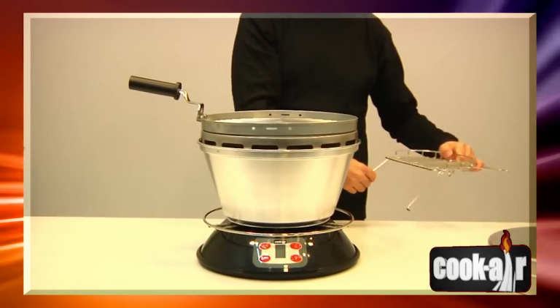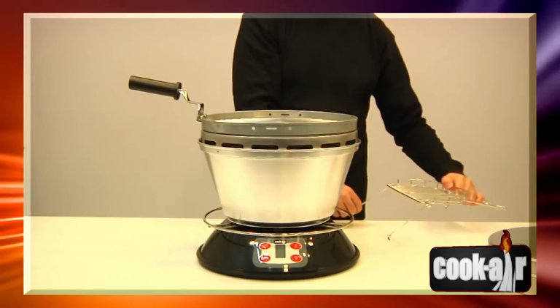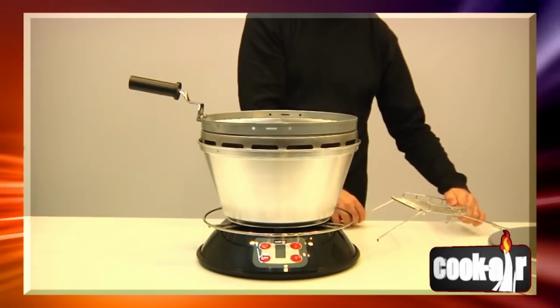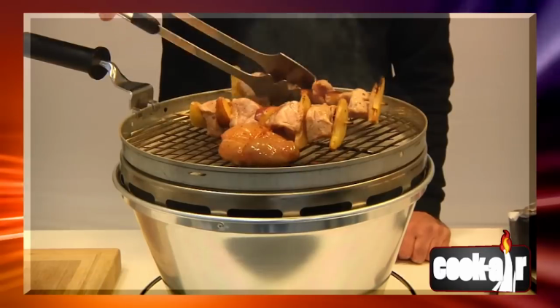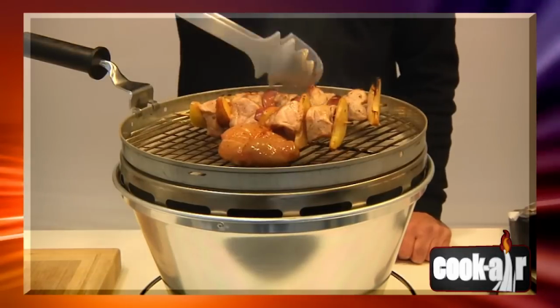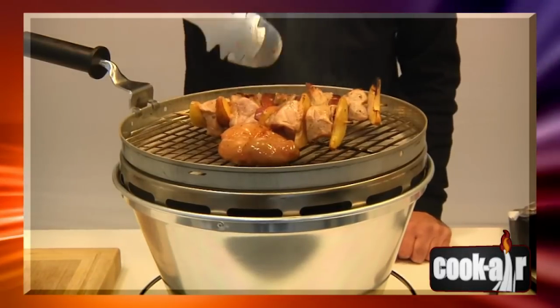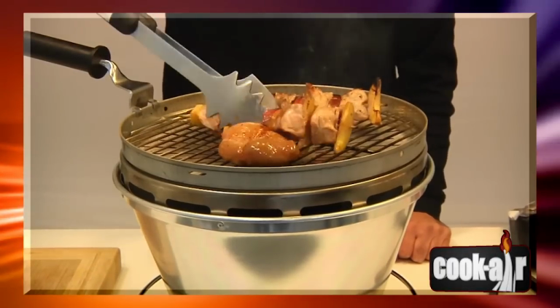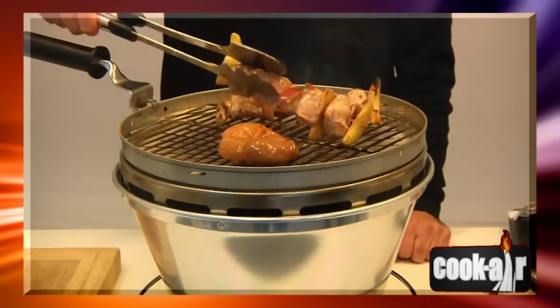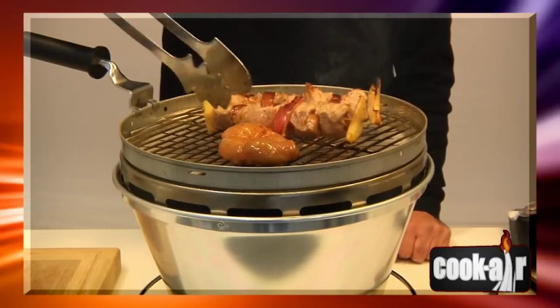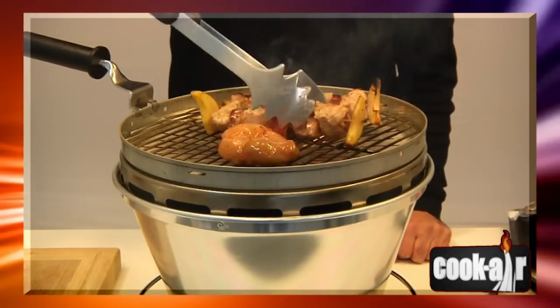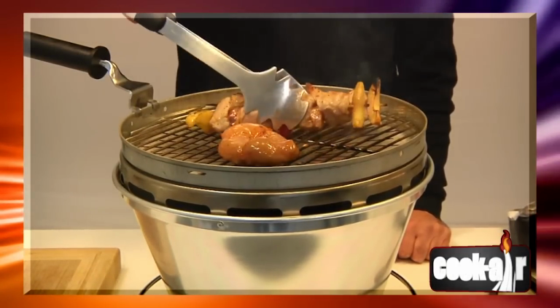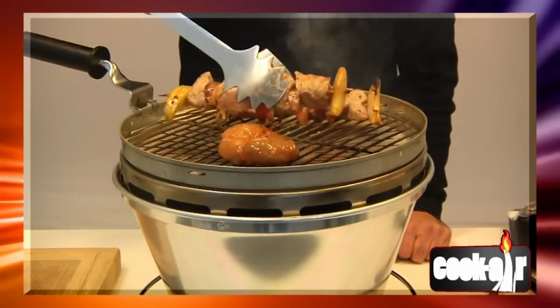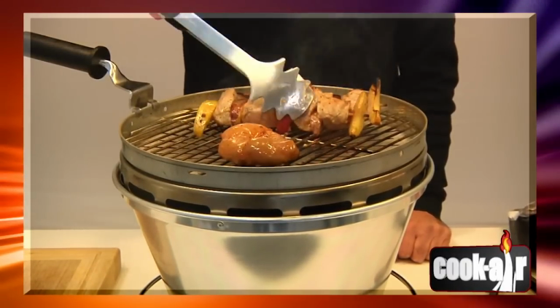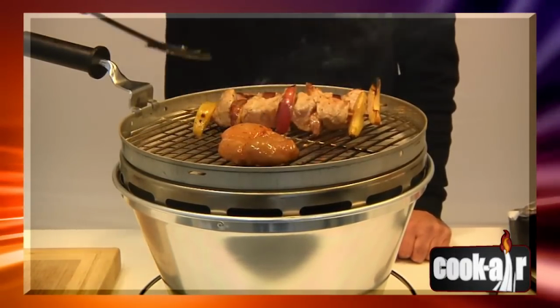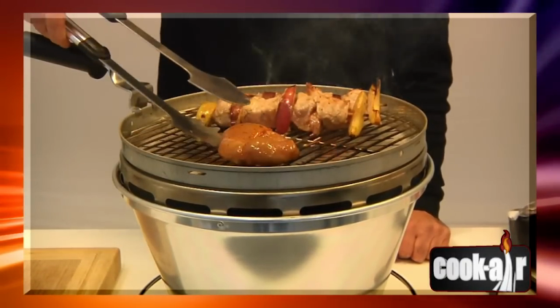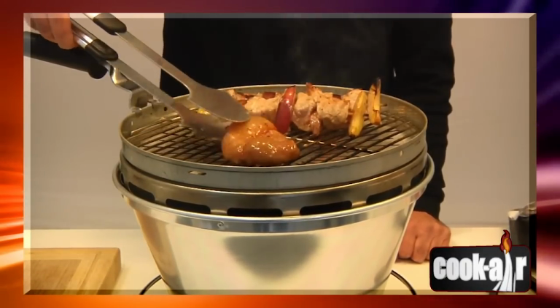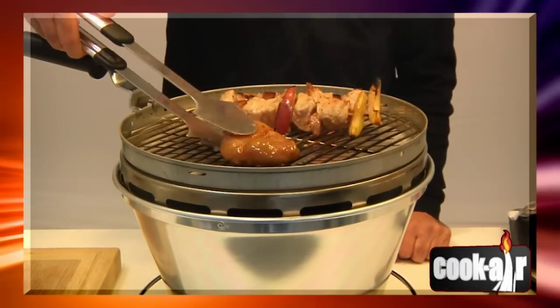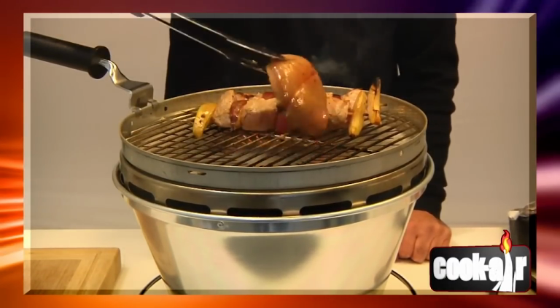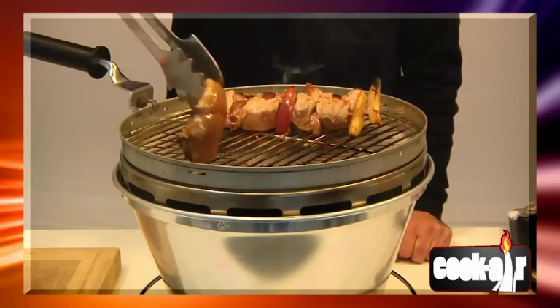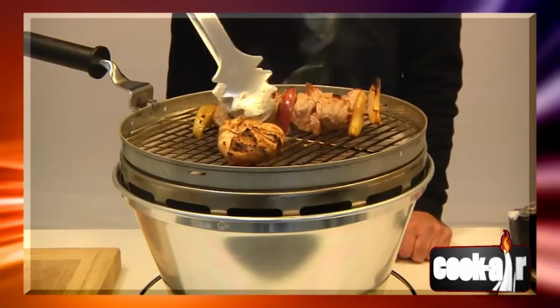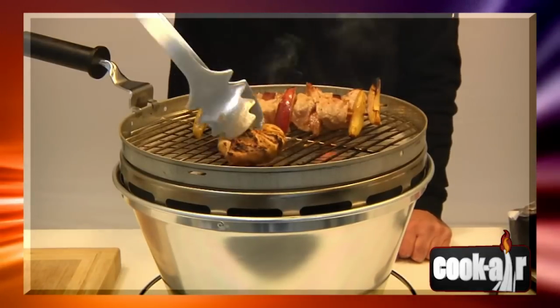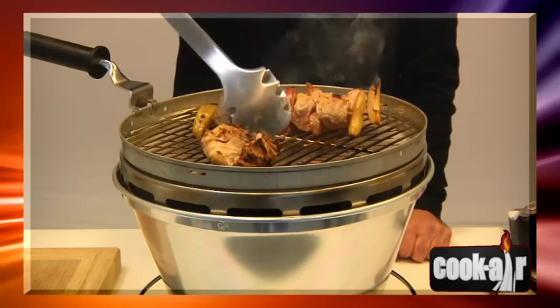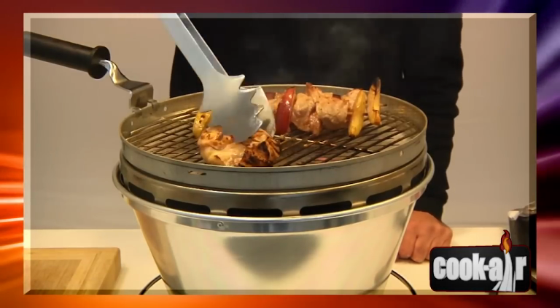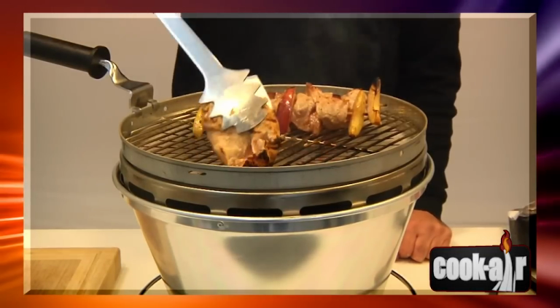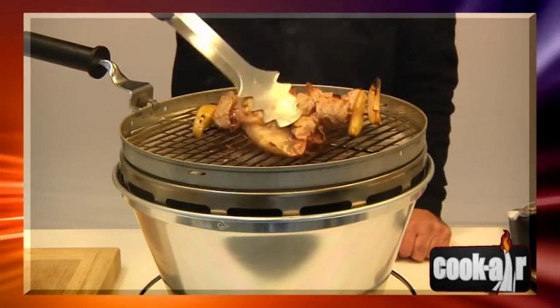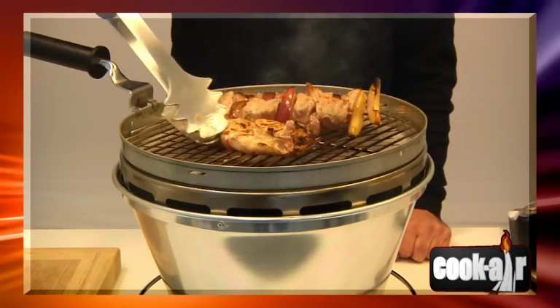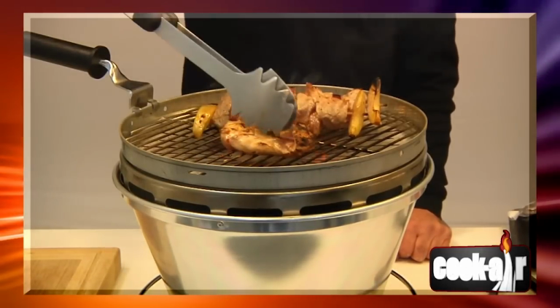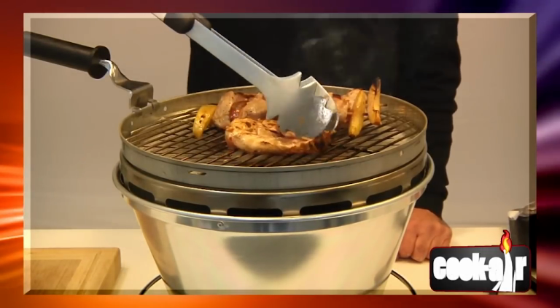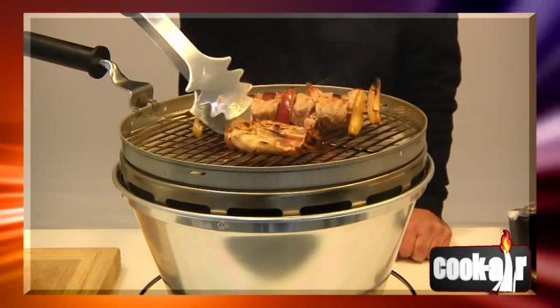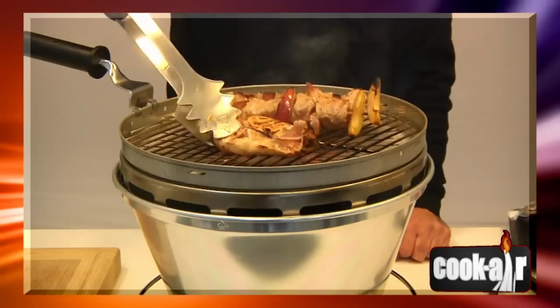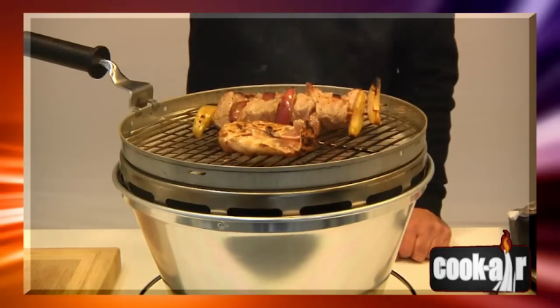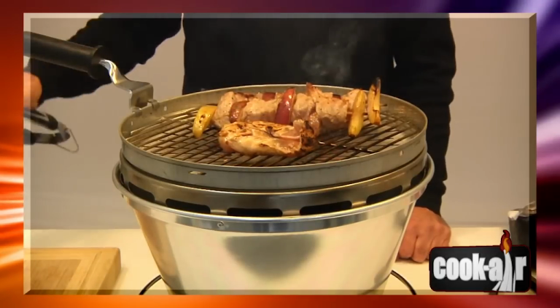Never put your face, hands or clothing directly above the grill while the unit is in use. This could result in serious burns. Never move the appliance while in use or hot. Always allow the appliance to cool down before moving it or storing it.